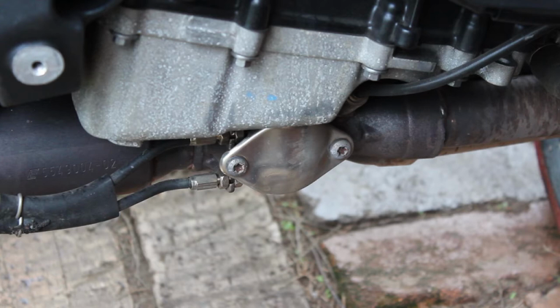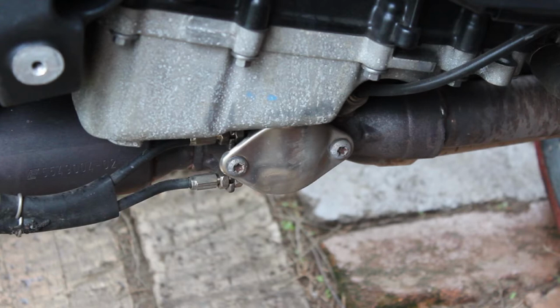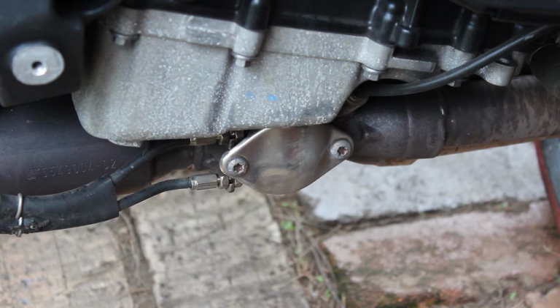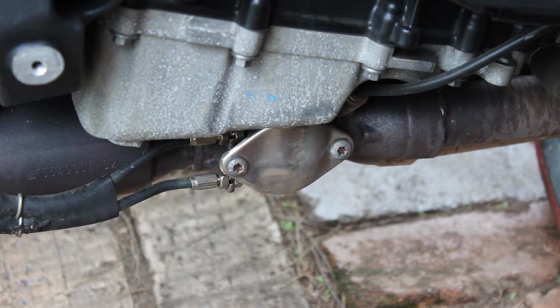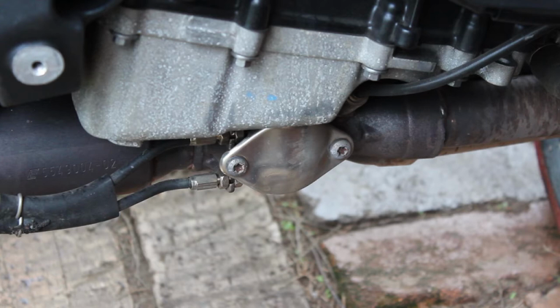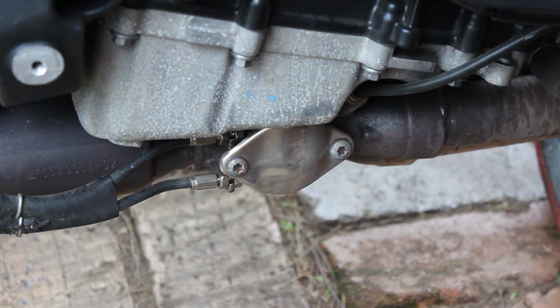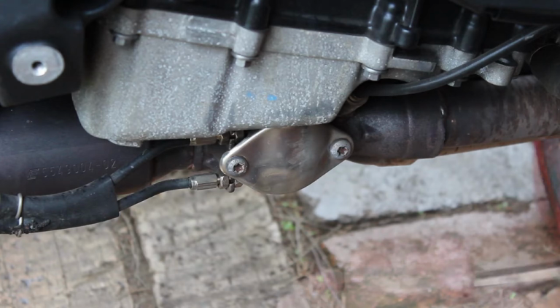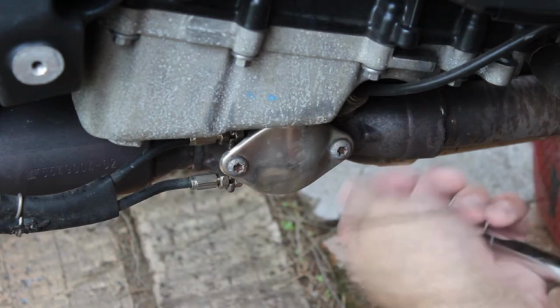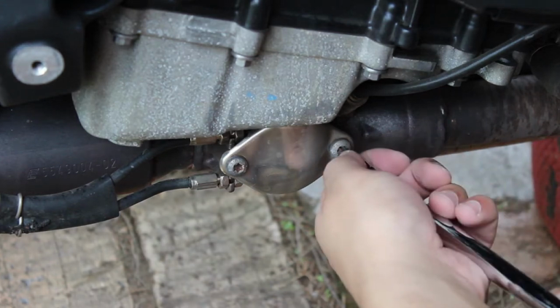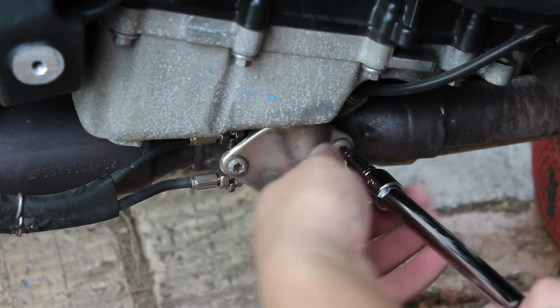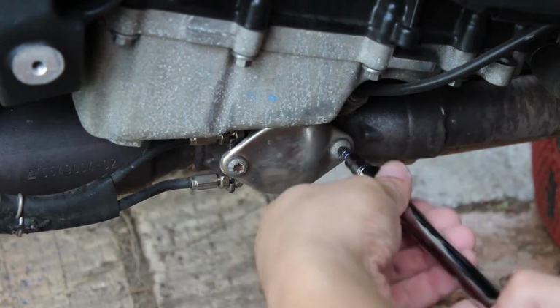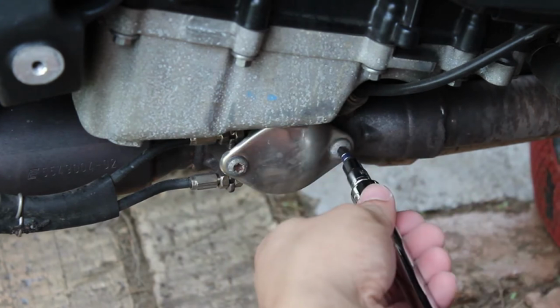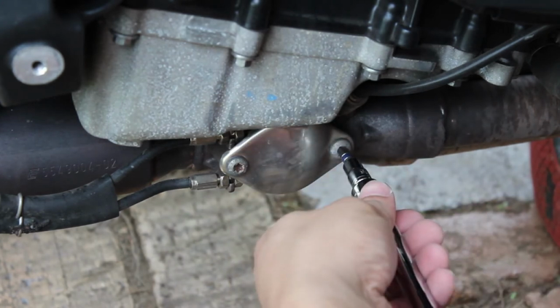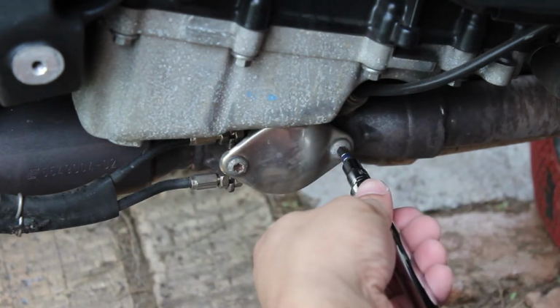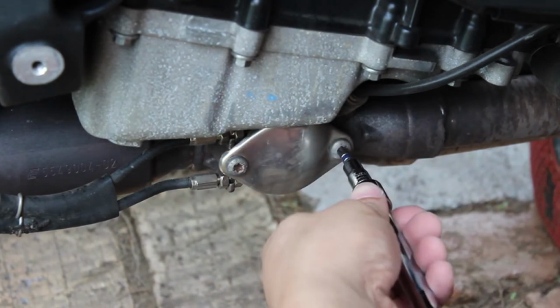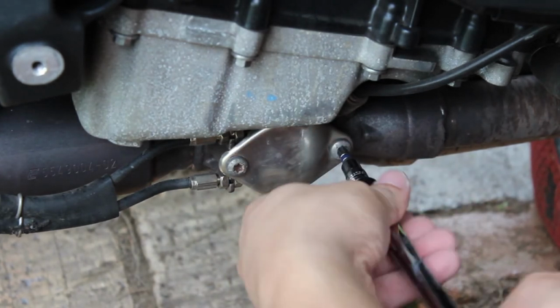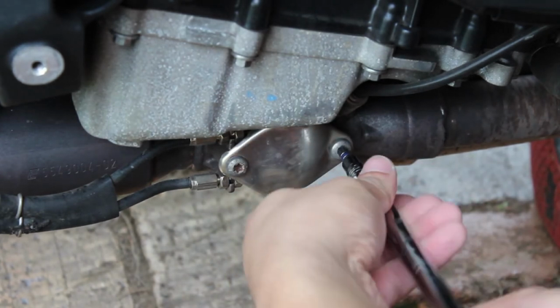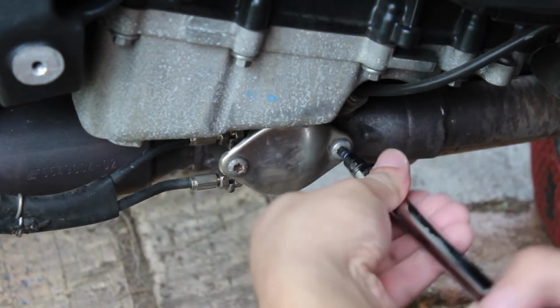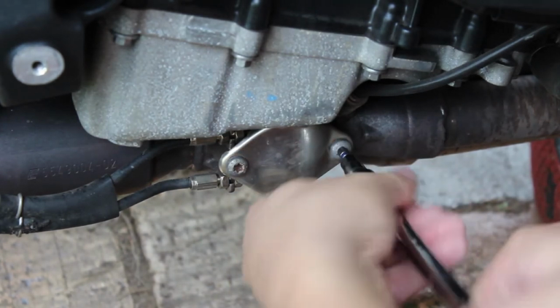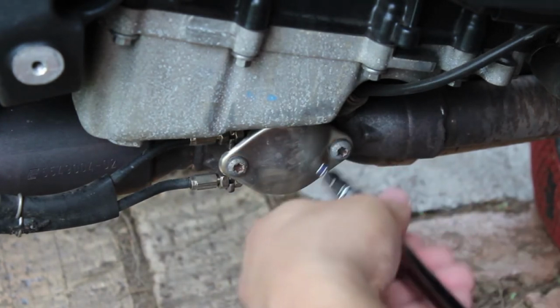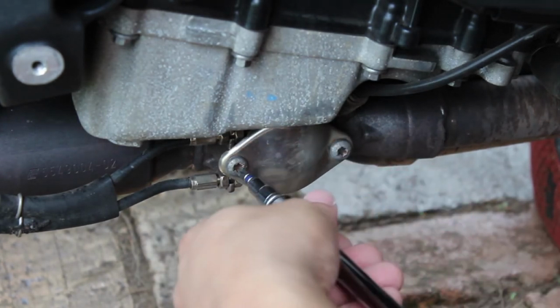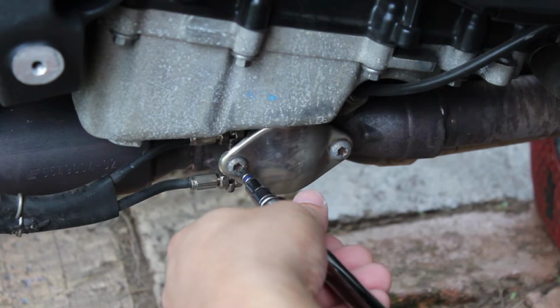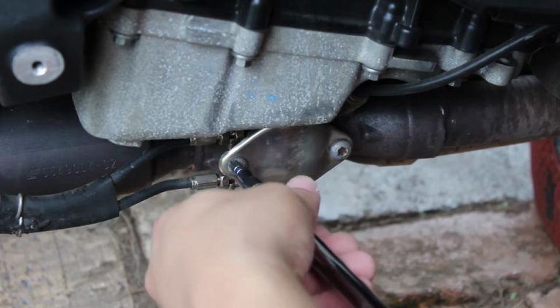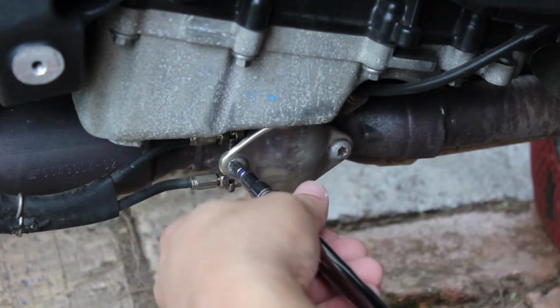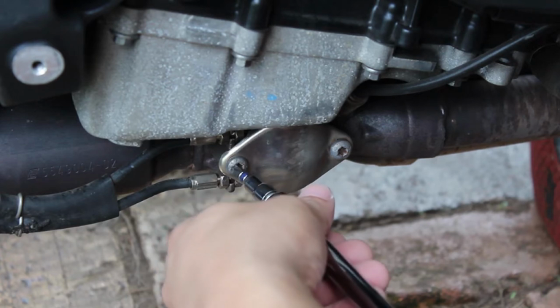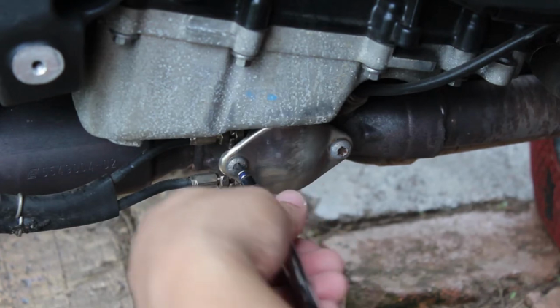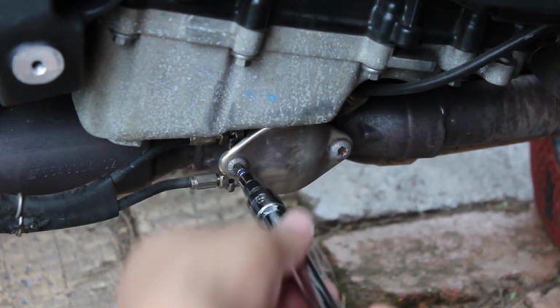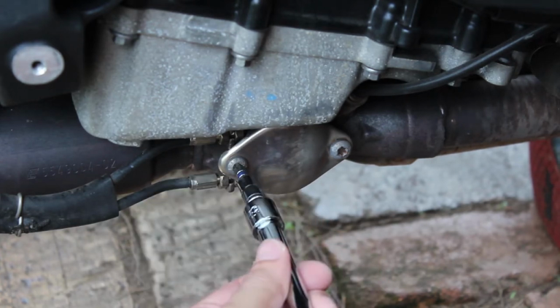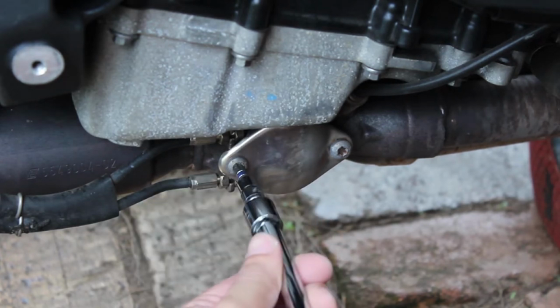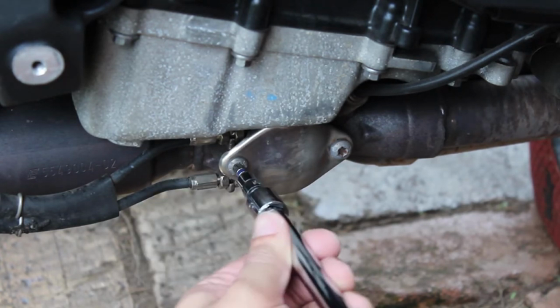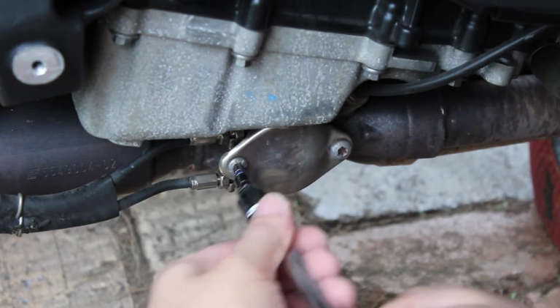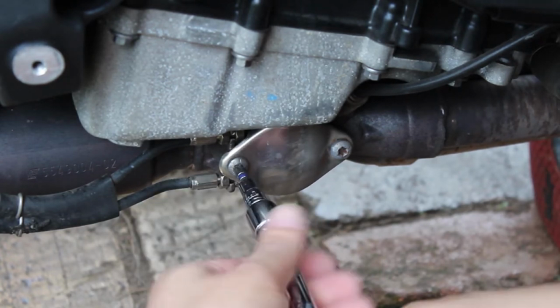This bike is fairly new — it's only a 2011 model — so these bolts should come undone fairly quickly. I pre-loosened the bolts off camera, so it took a little more effort than you currently see.